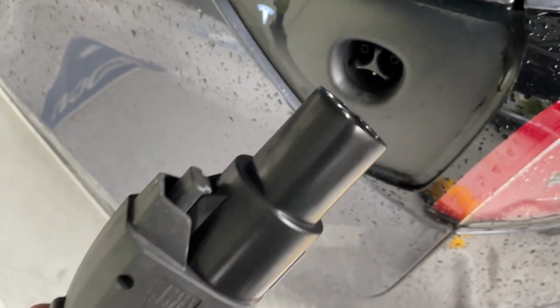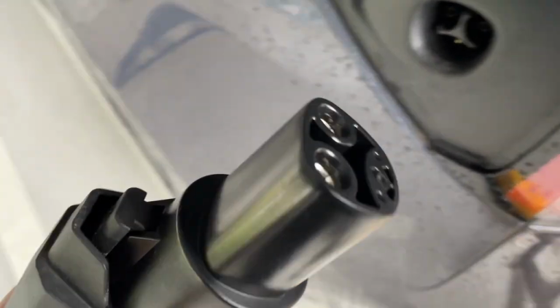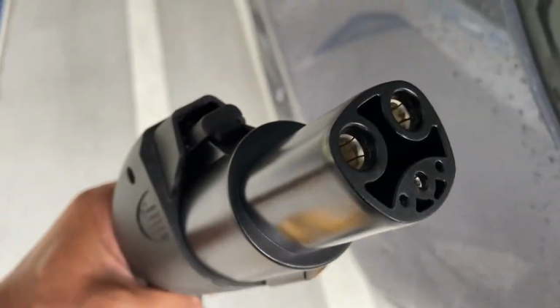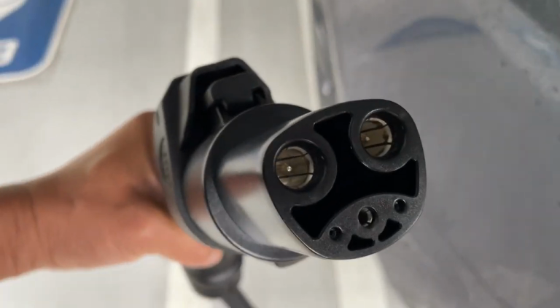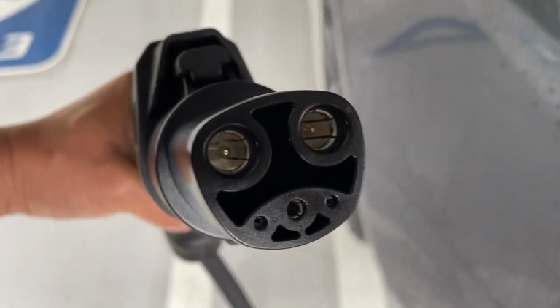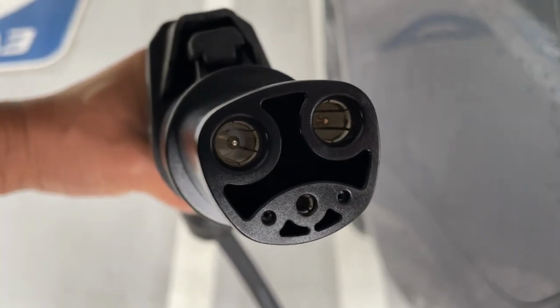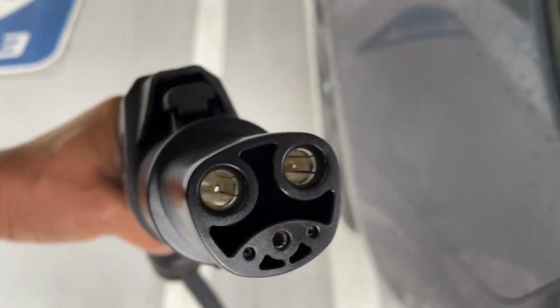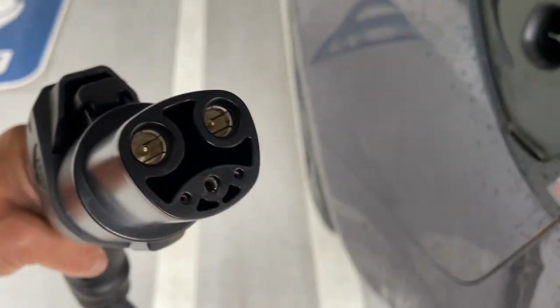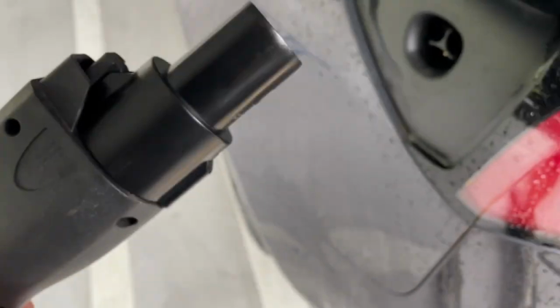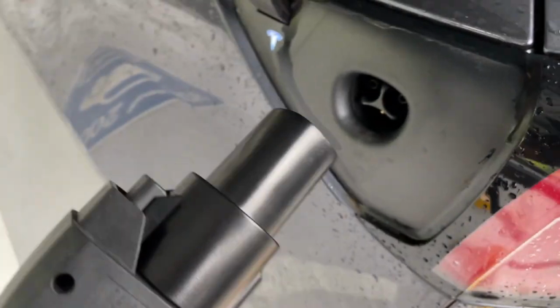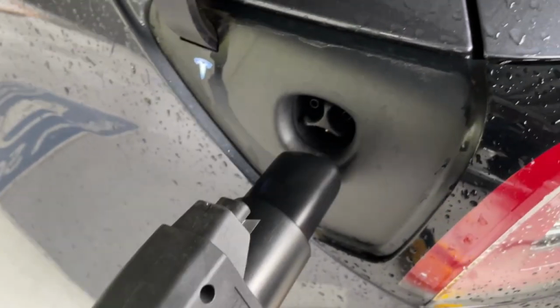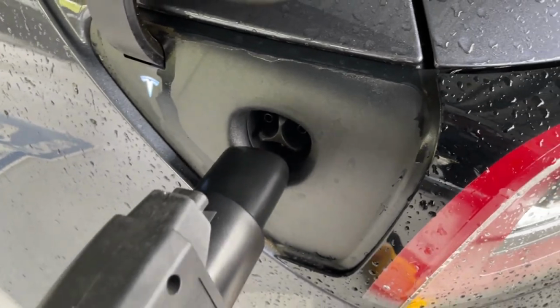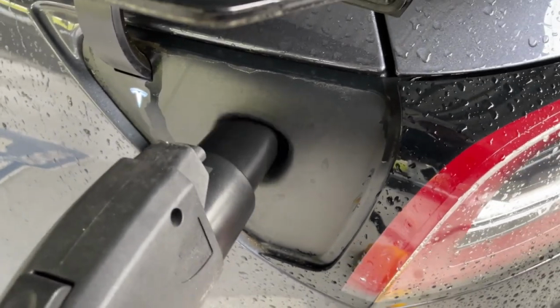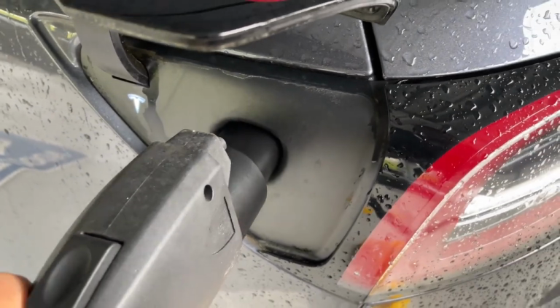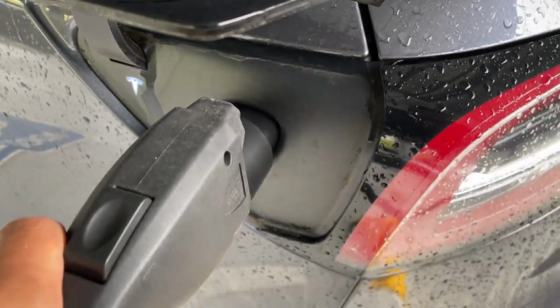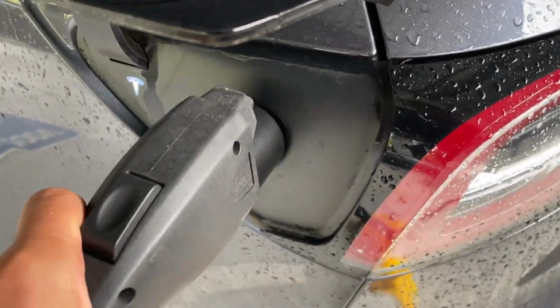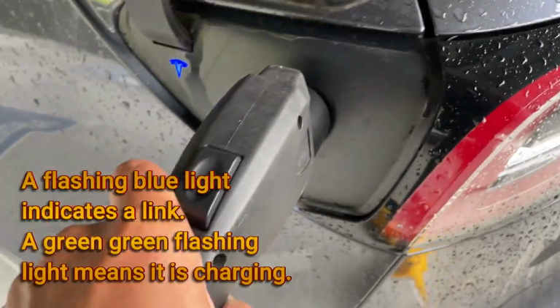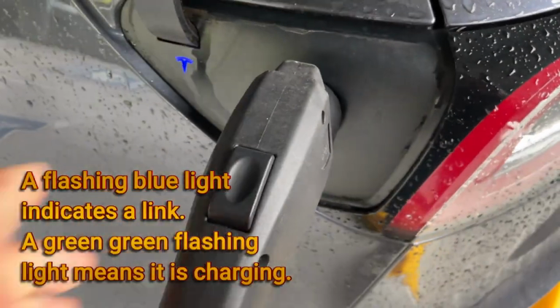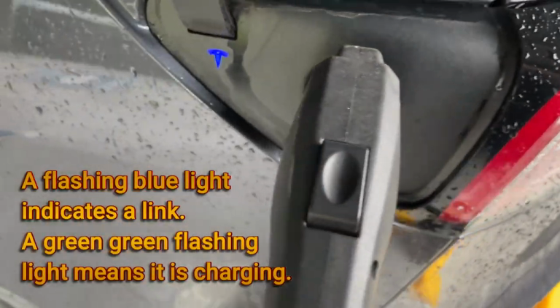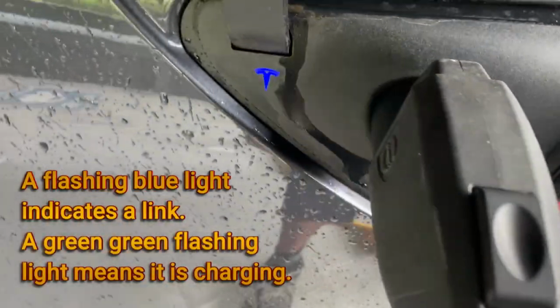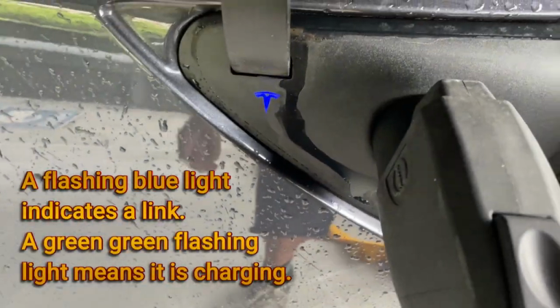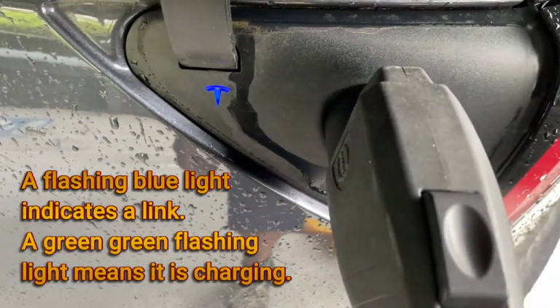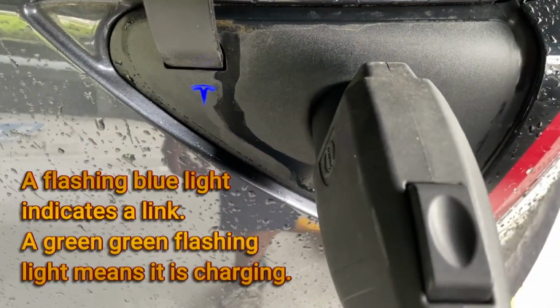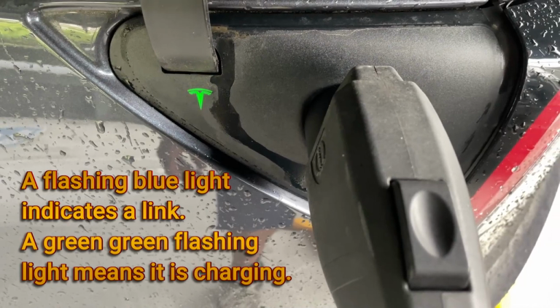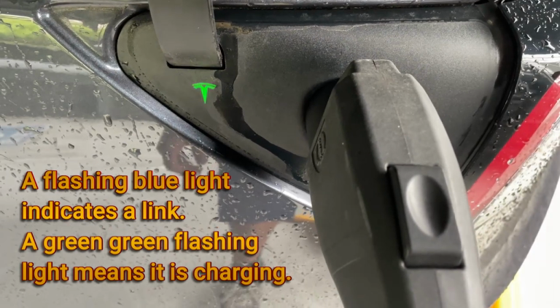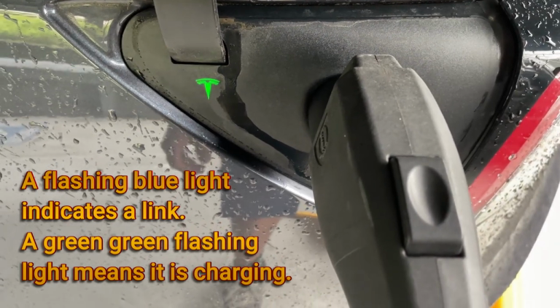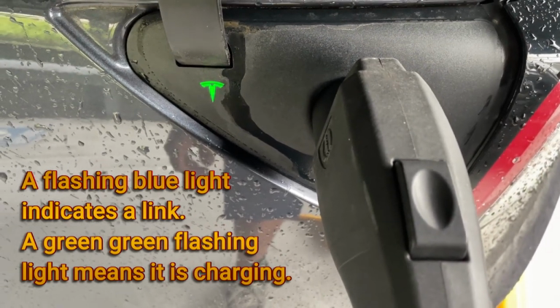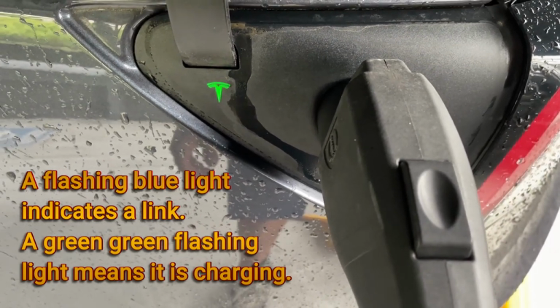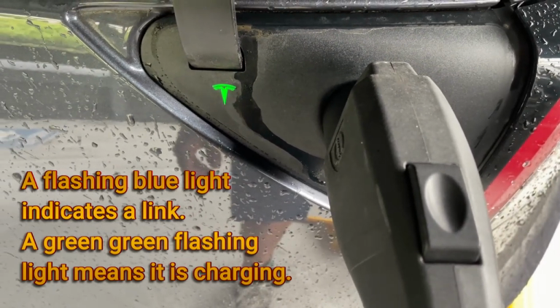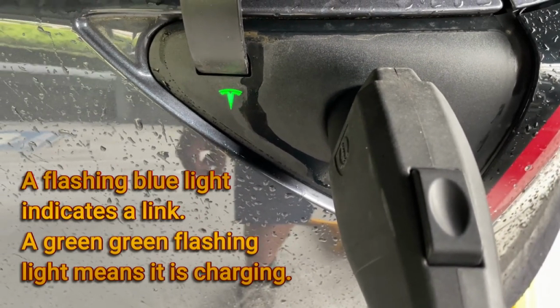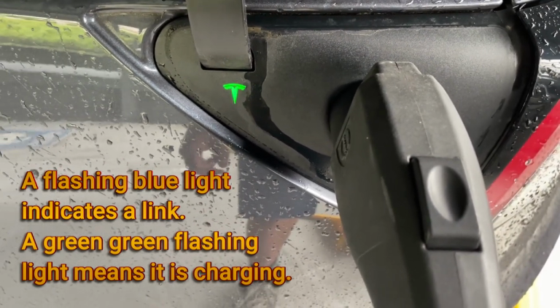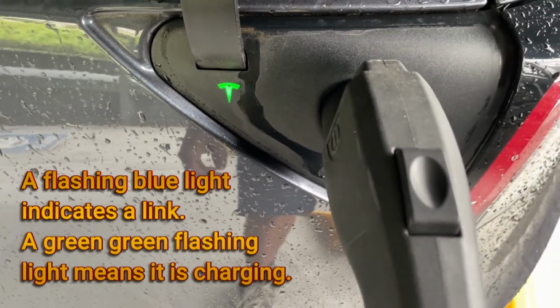It should be upside down — see, the T should be upside down — just like that. And then you will see a blue flashing light, then a green, meaning there's a link.